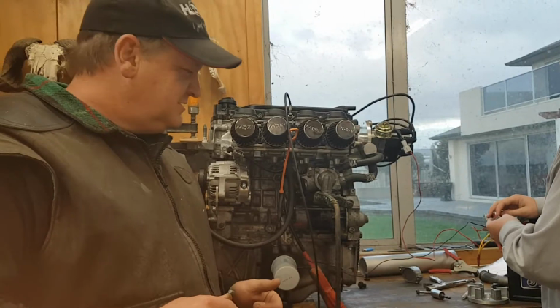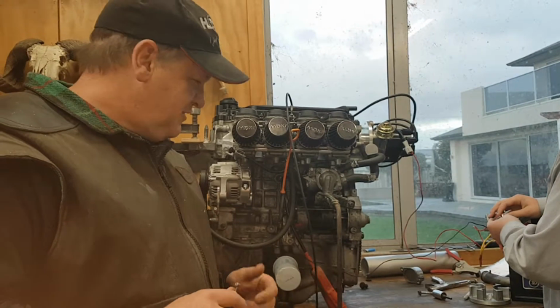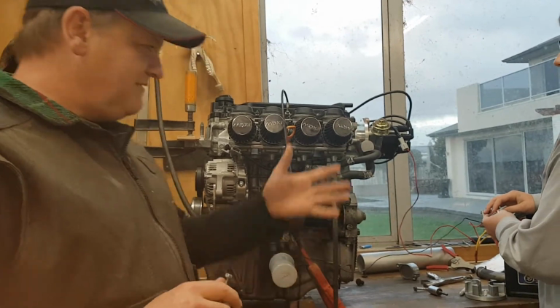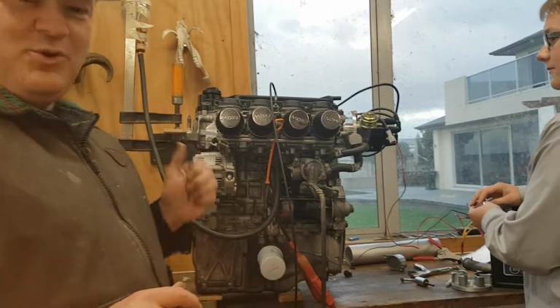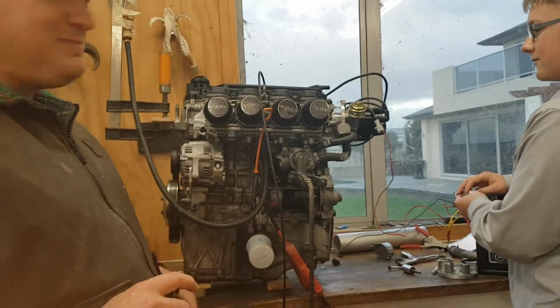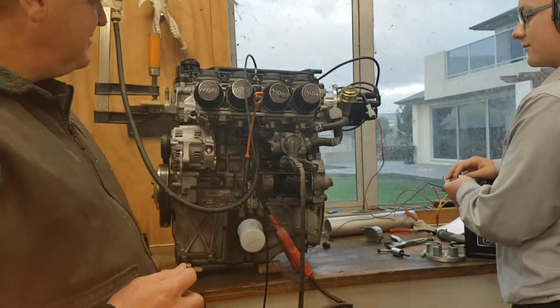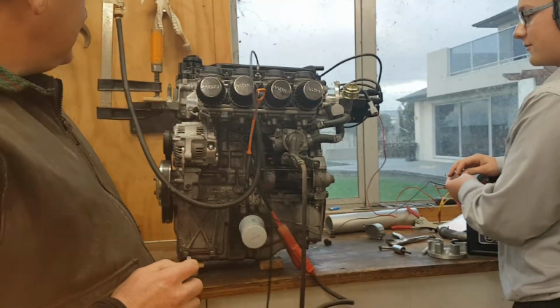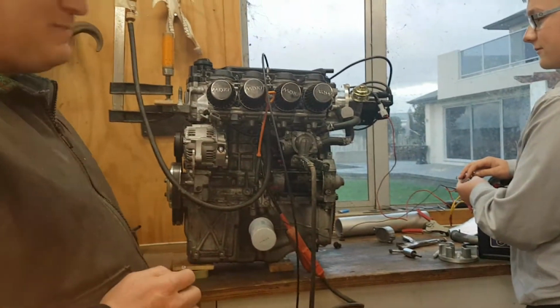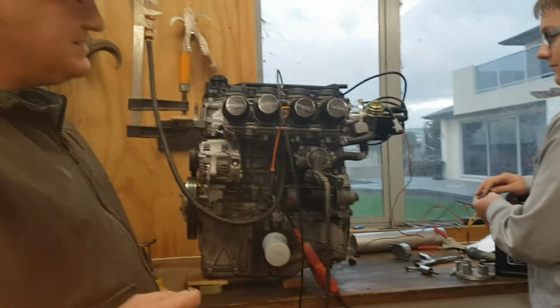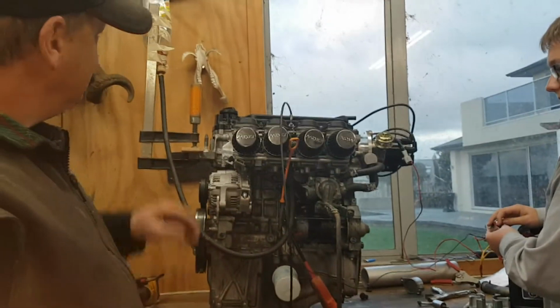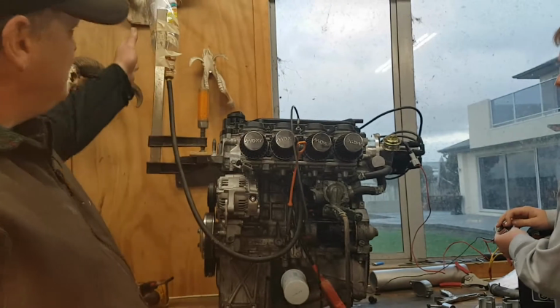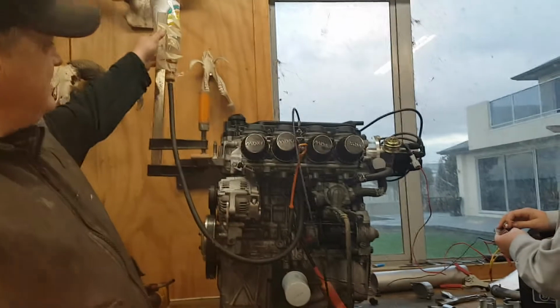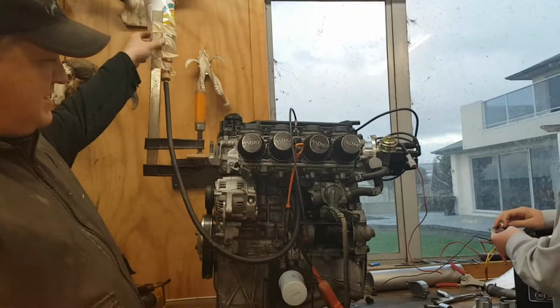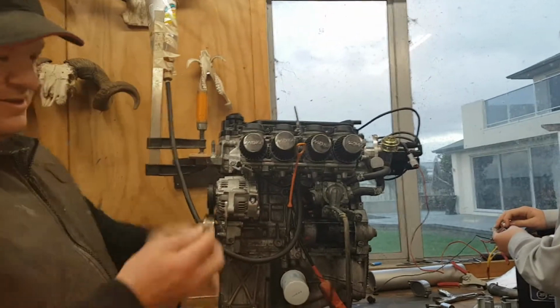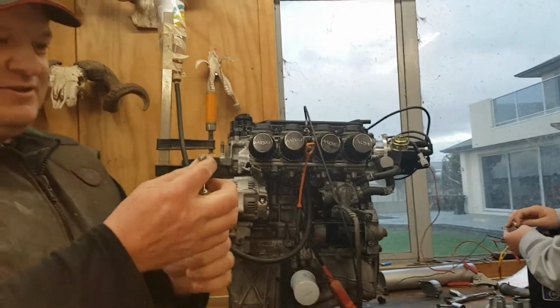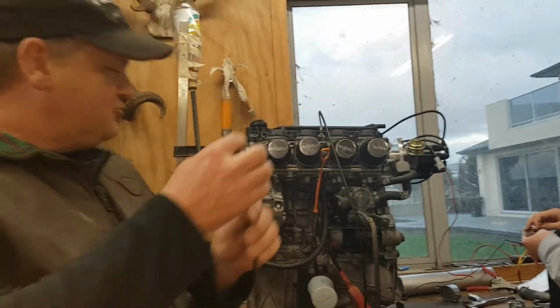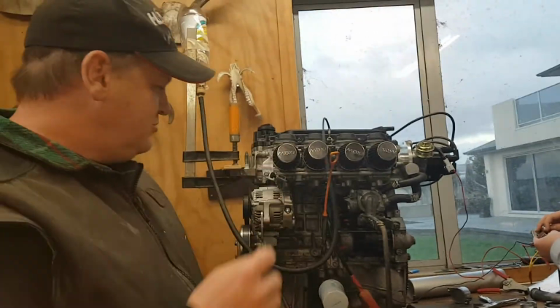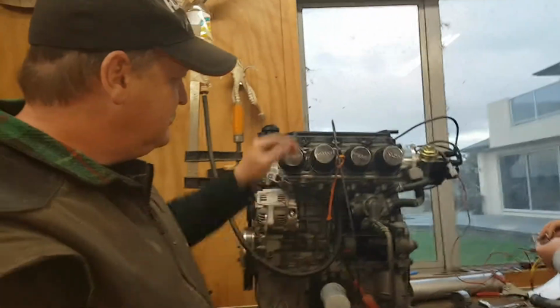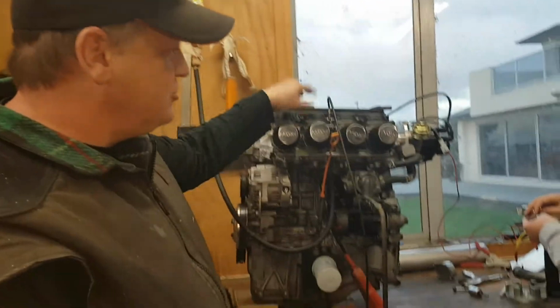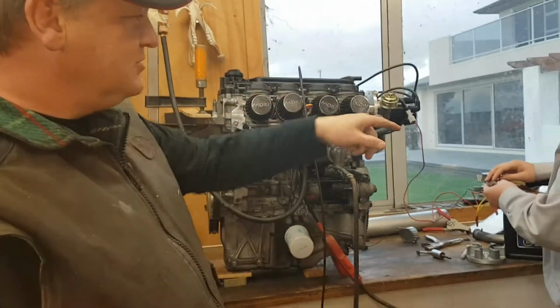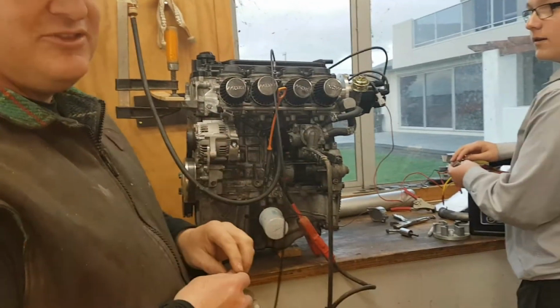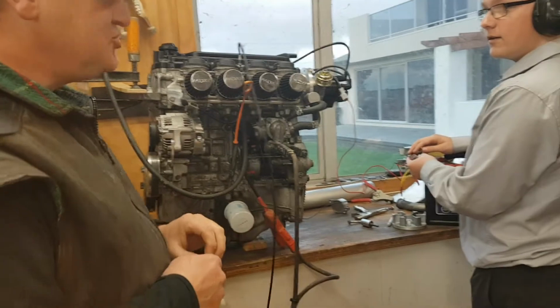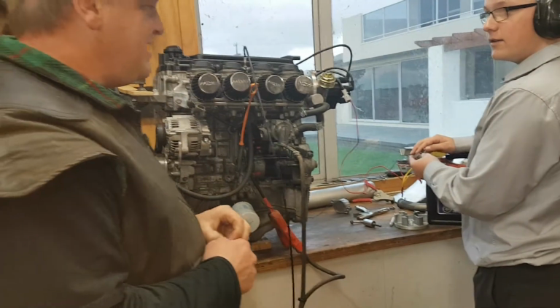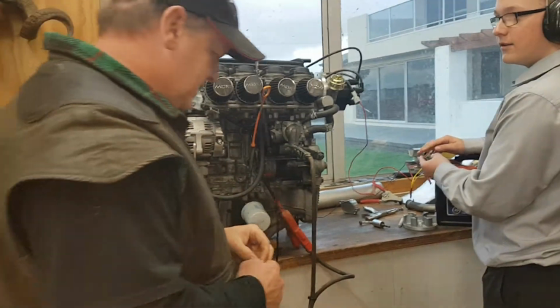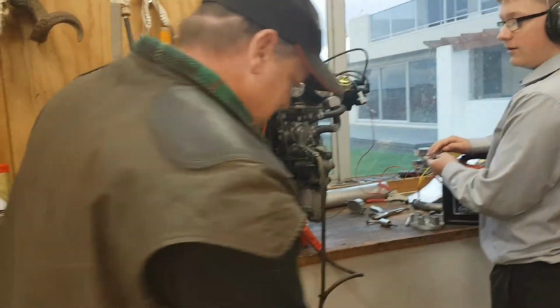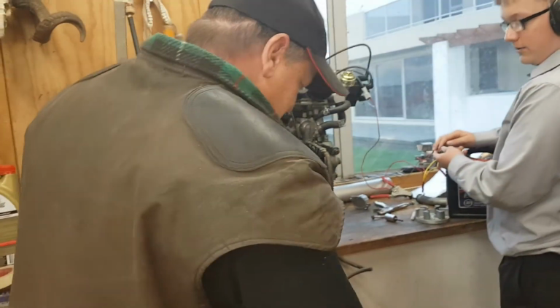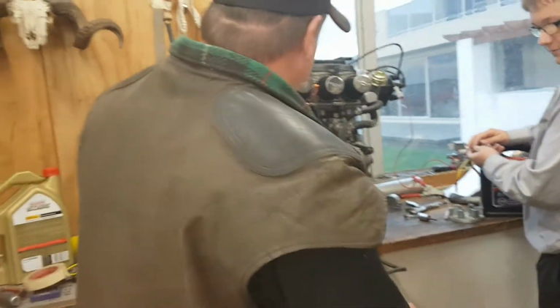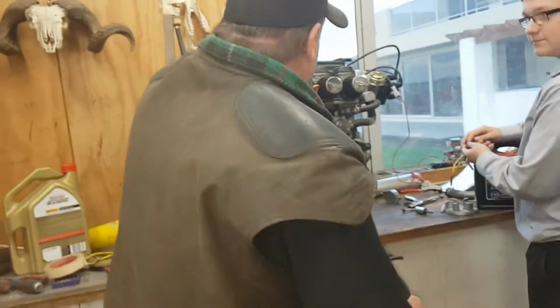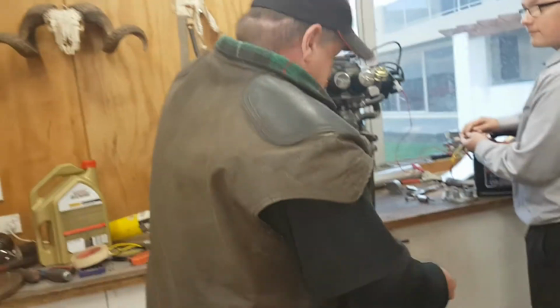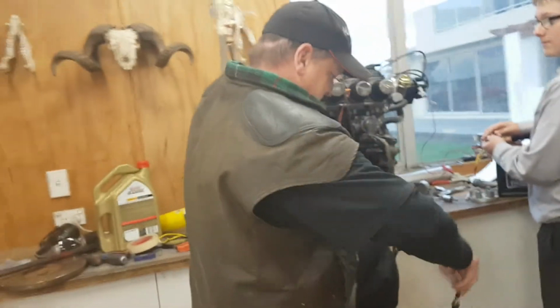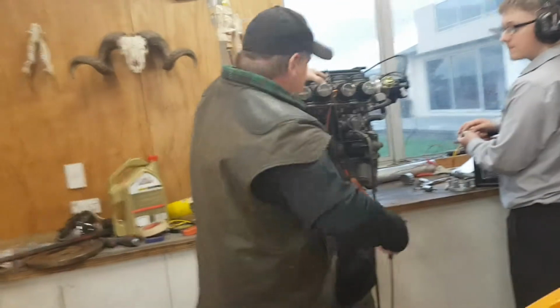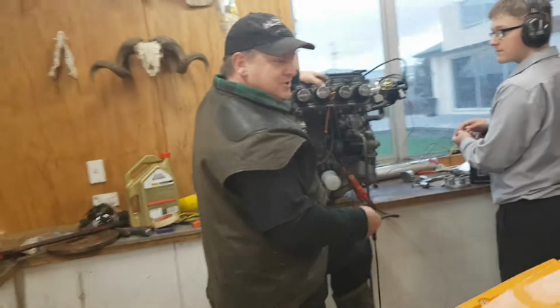So here we've got the fully wired up L15A7 — fuel tank up here, throttle, choke, Joel's on the ignition and the starter. I have to do the one foot start like this to get the throttle cable to work.